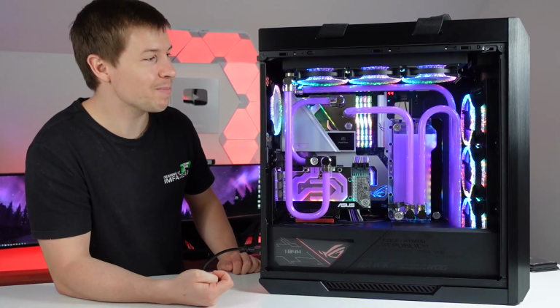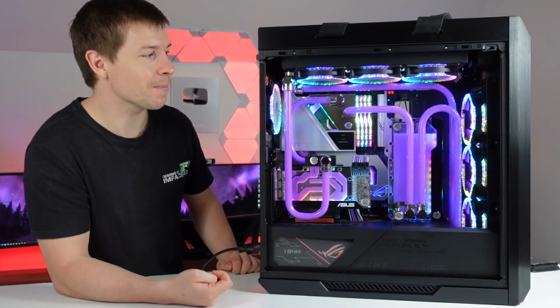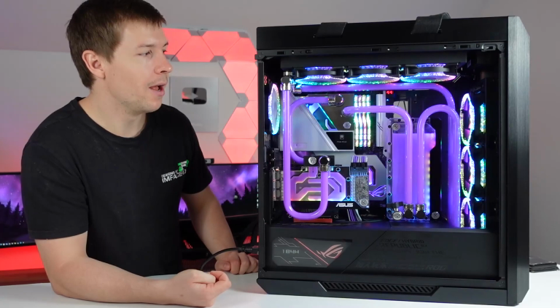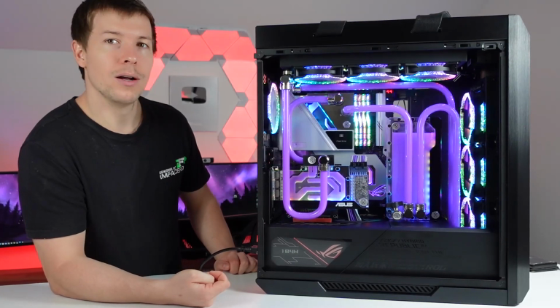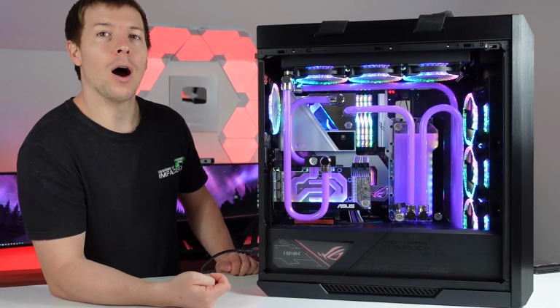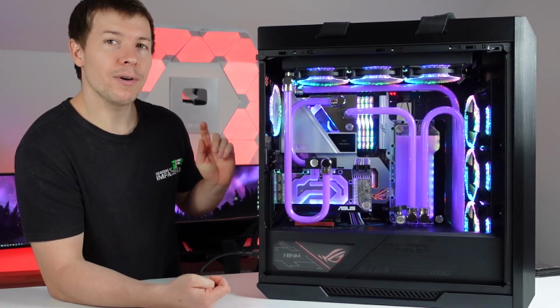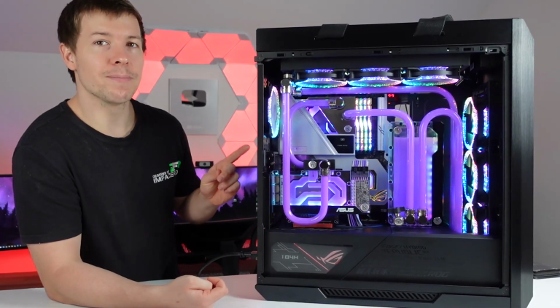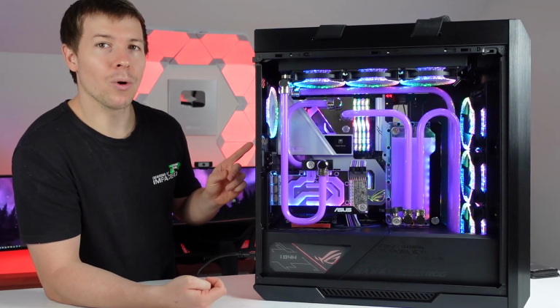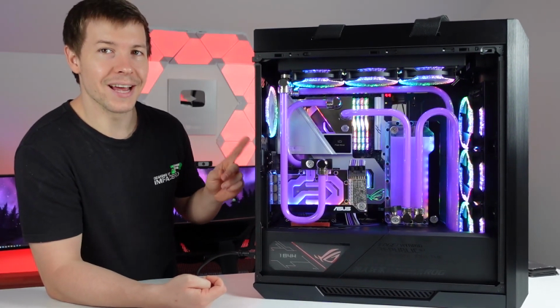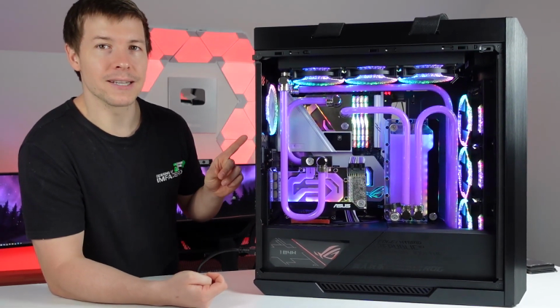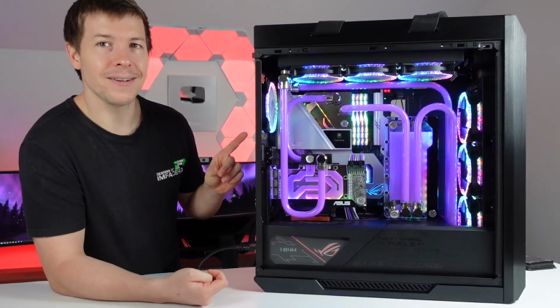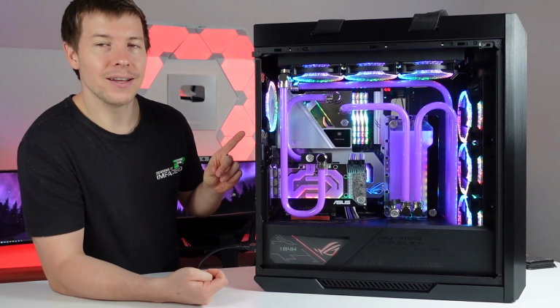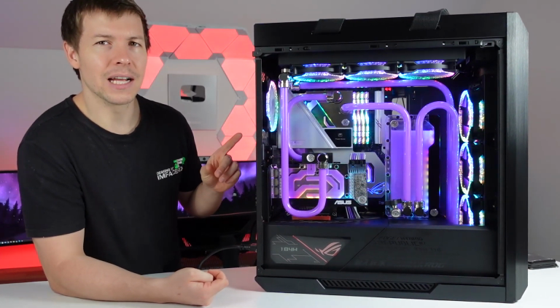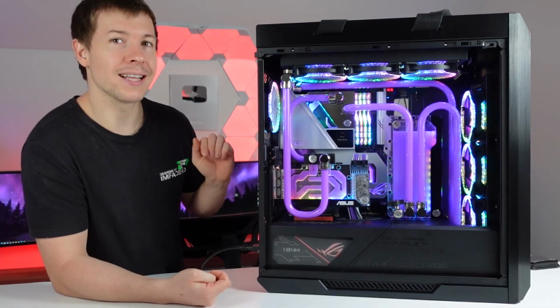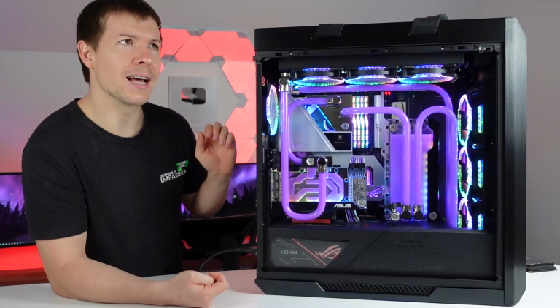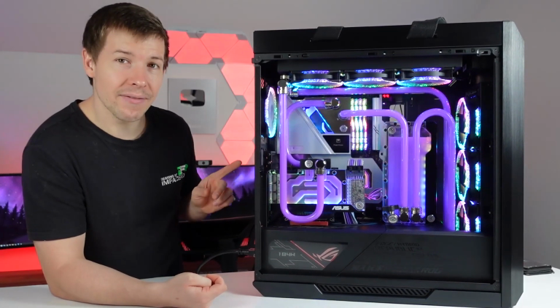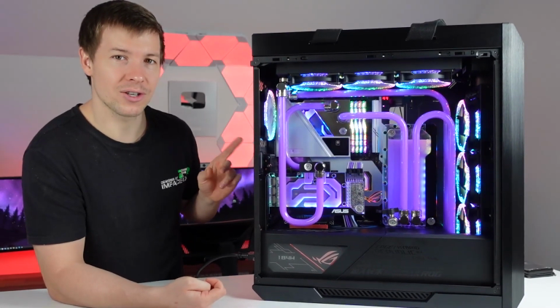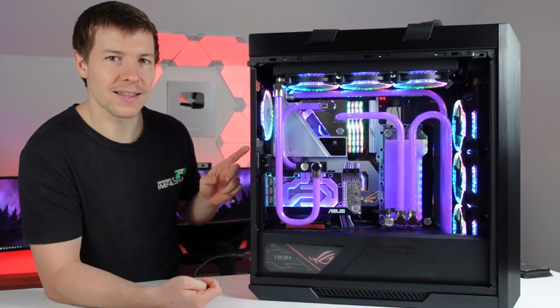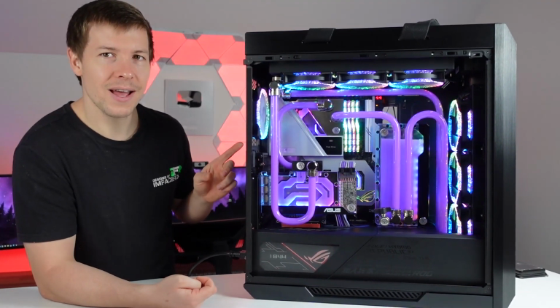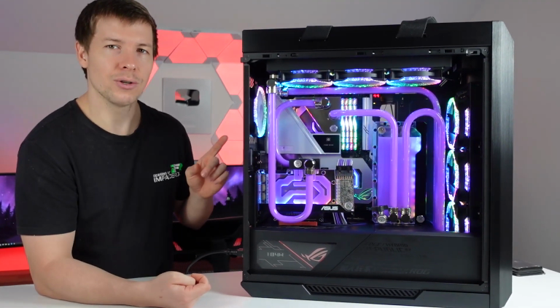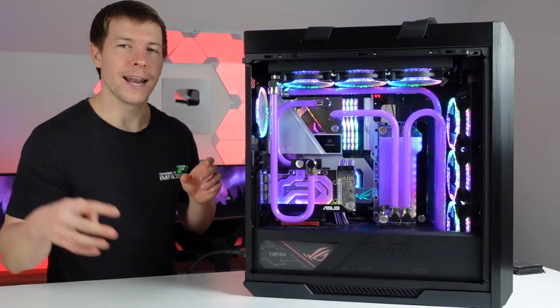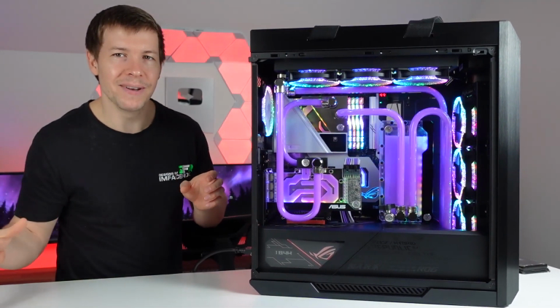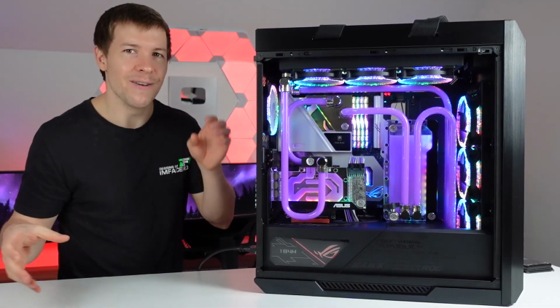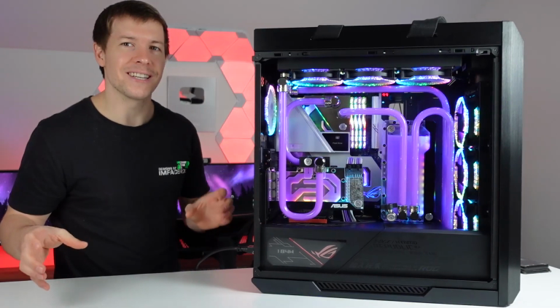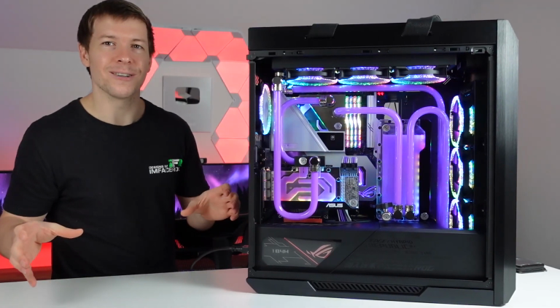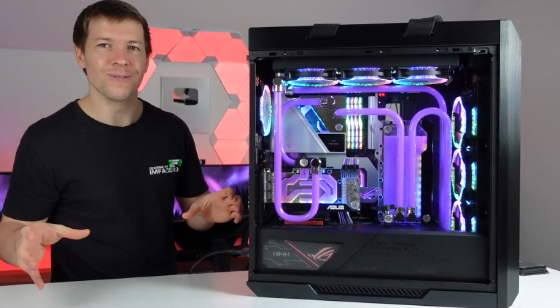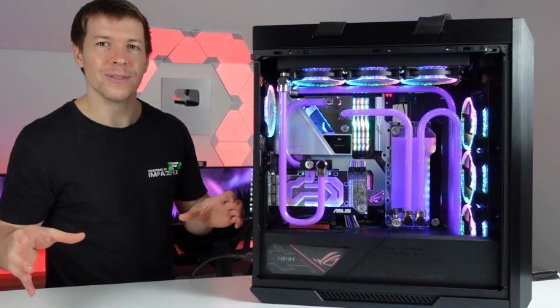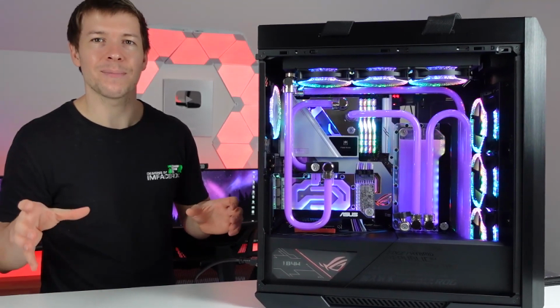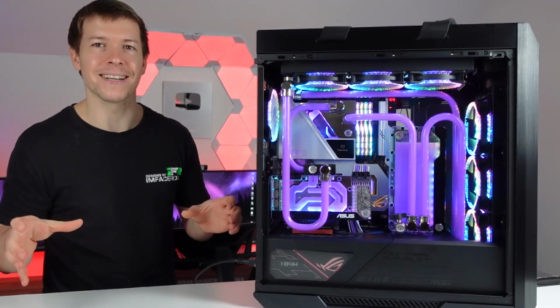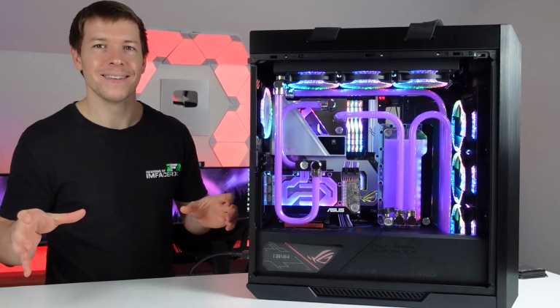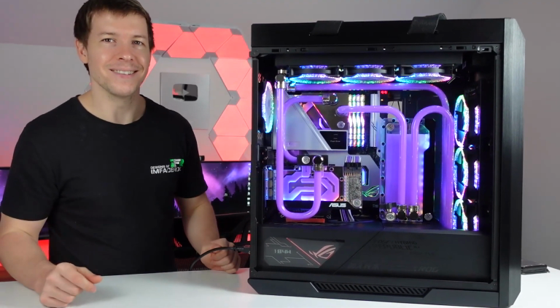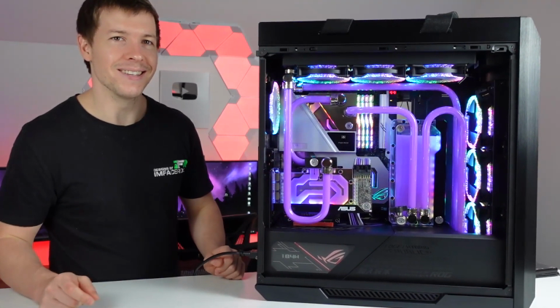We're going to be pulling this apart. I want to reuse this motherboard in a desk PC and chuck an 11900K in there, and do like an AMD versus Intel desk PC. That's an awesome idea.